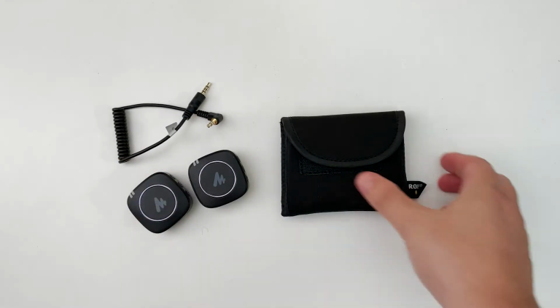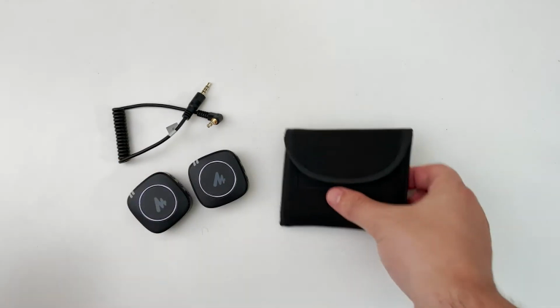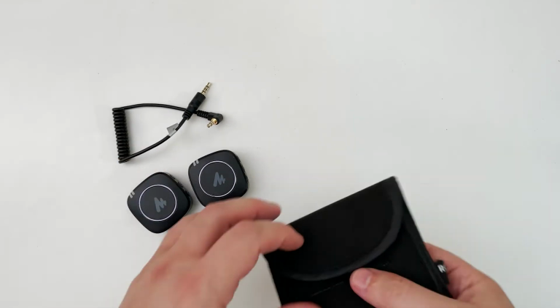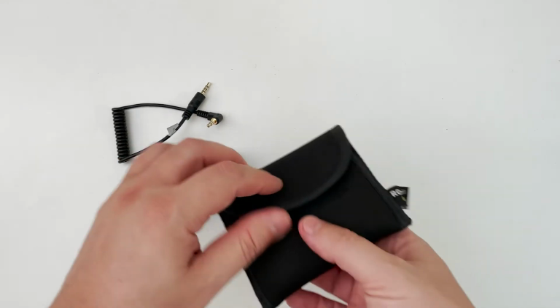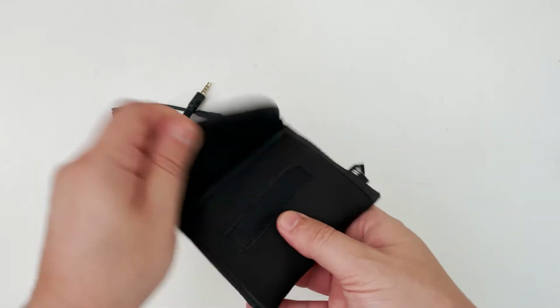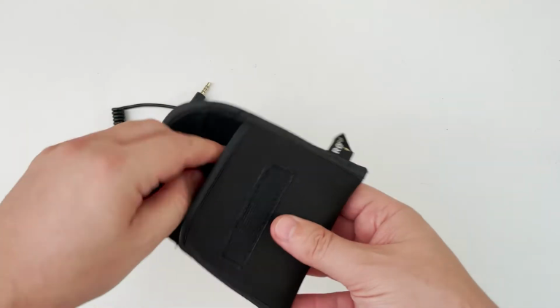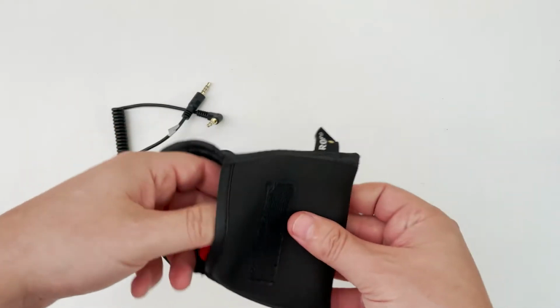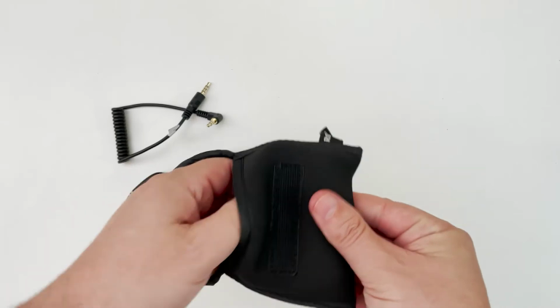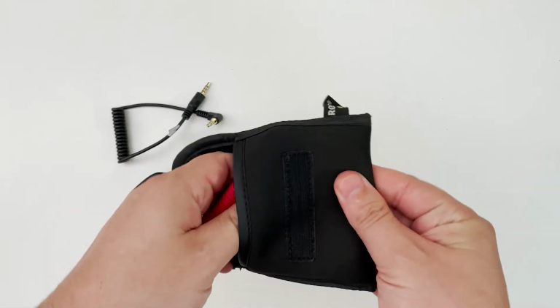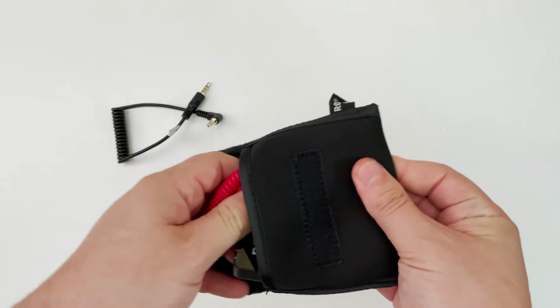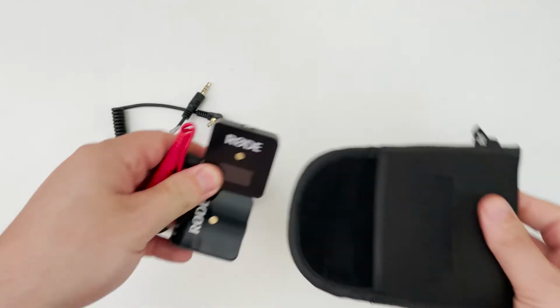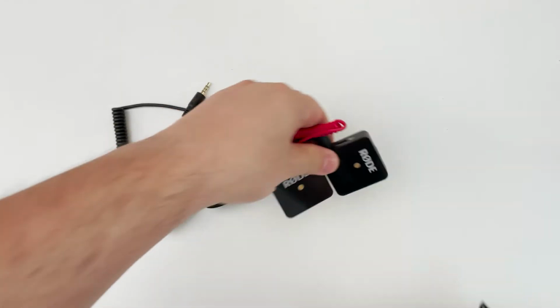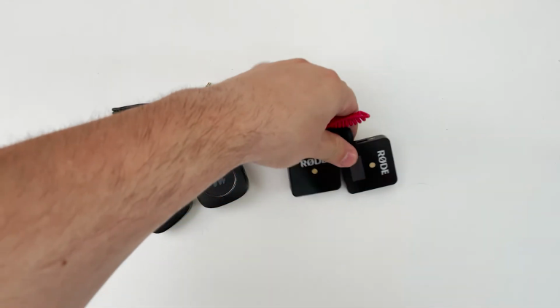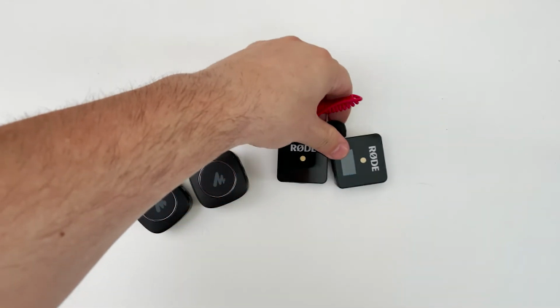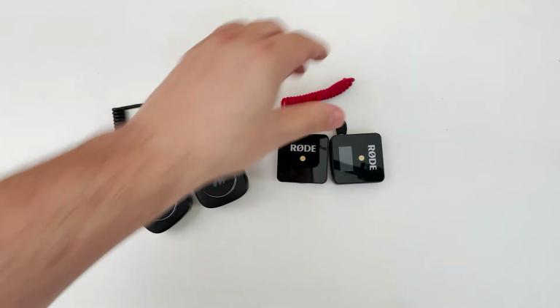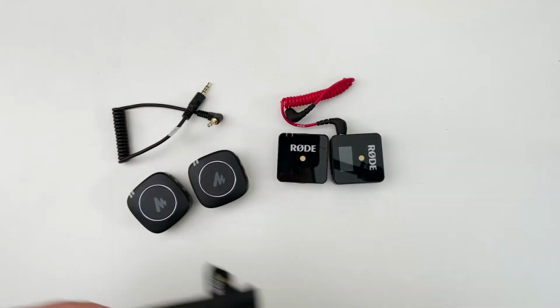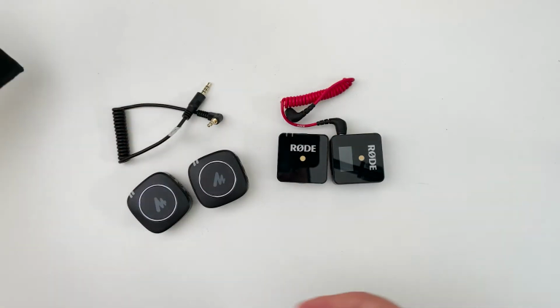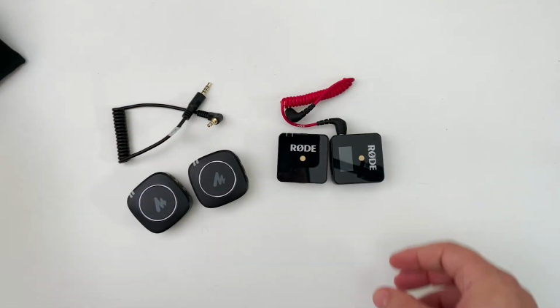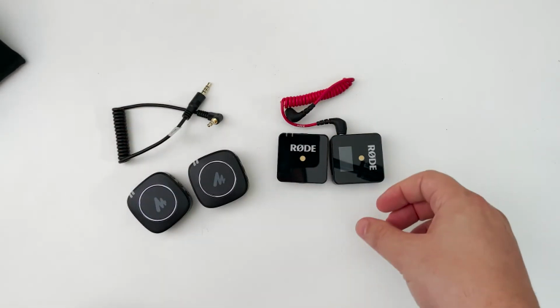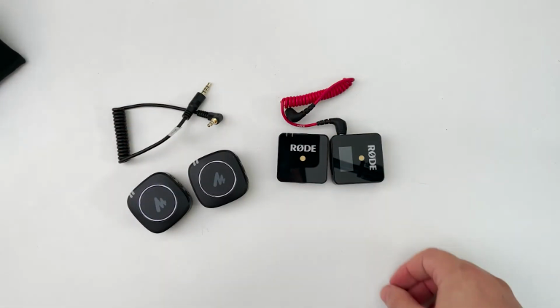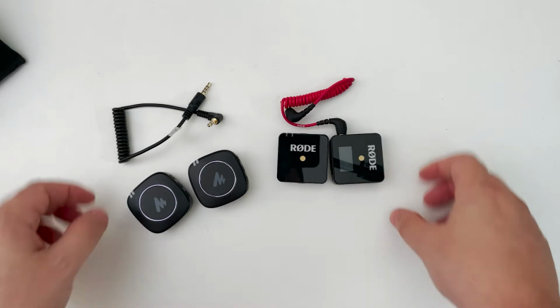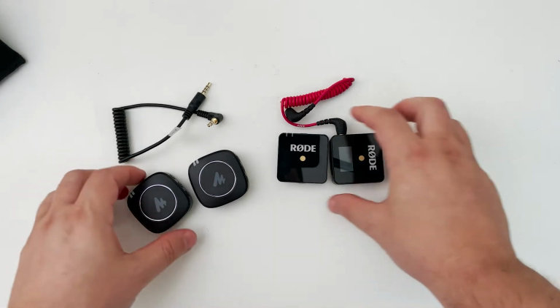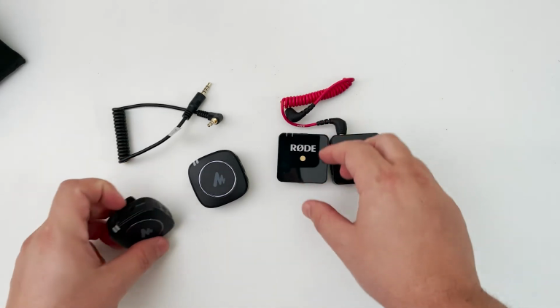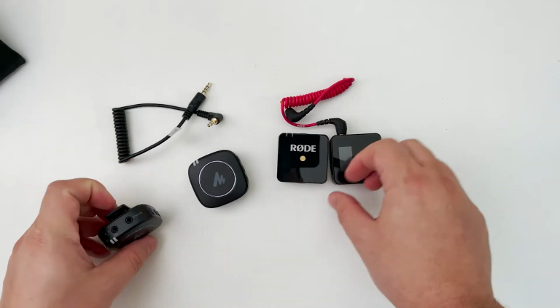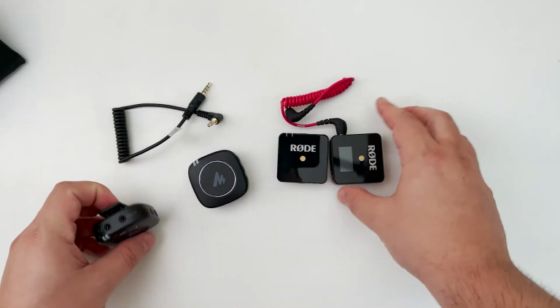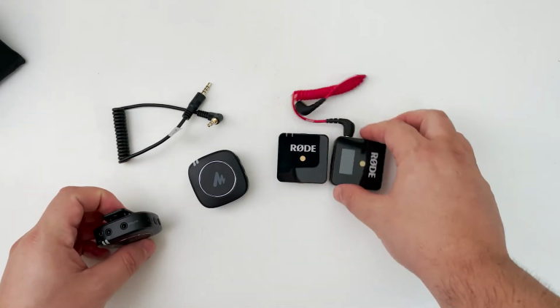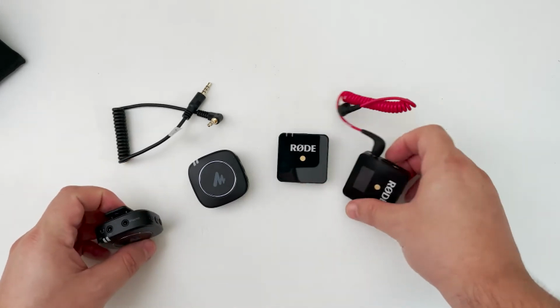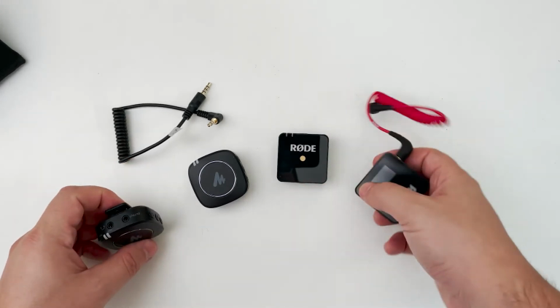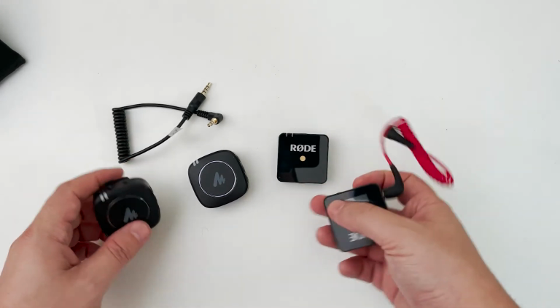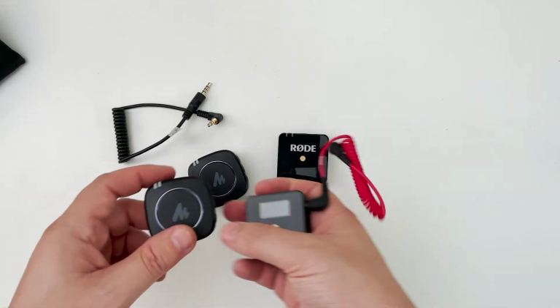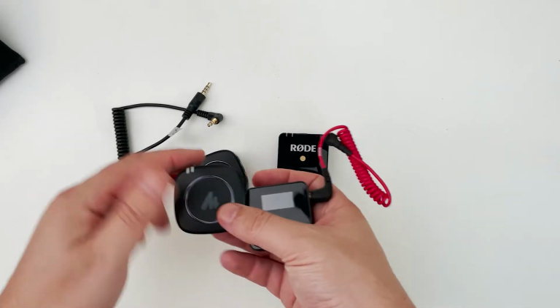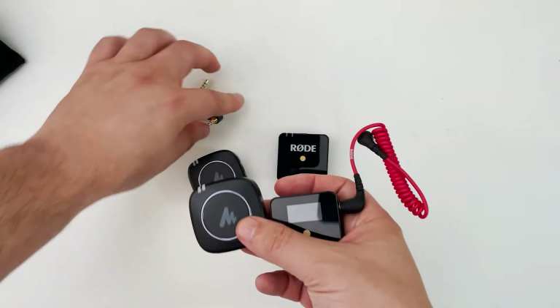The size of the units — both transmitter and receiver — are almost identical. I think the Maono is maybe just two grams lighter. But generally speaking, they're so similar, from the unboxing experience to the bag and to the microphone itself.